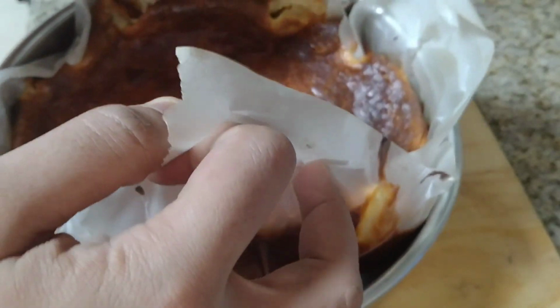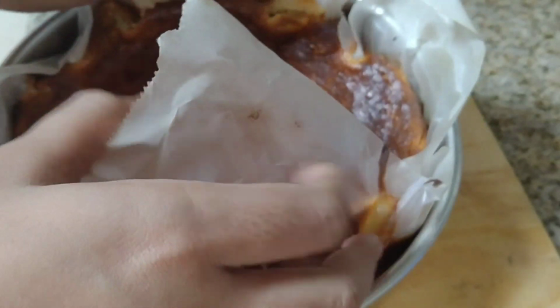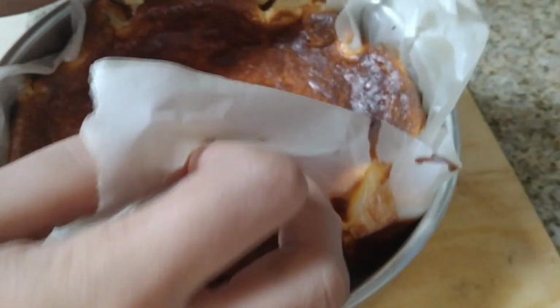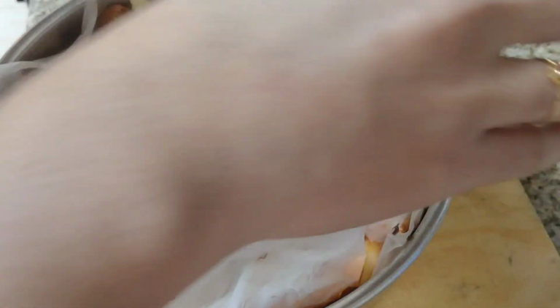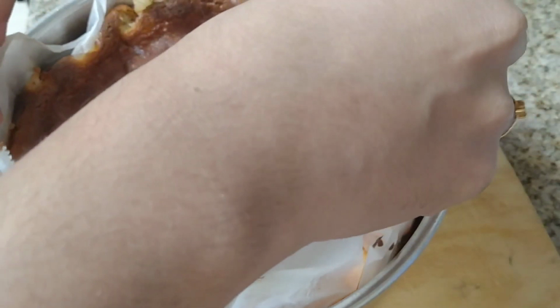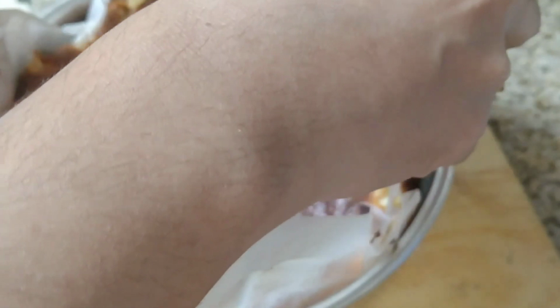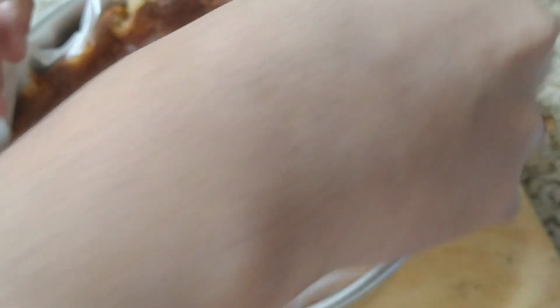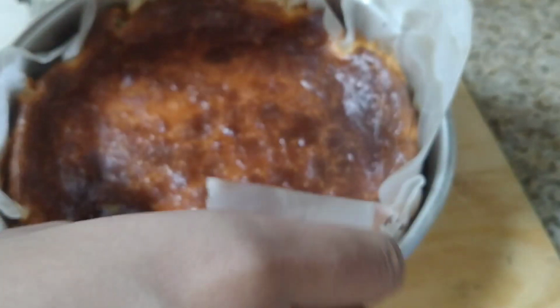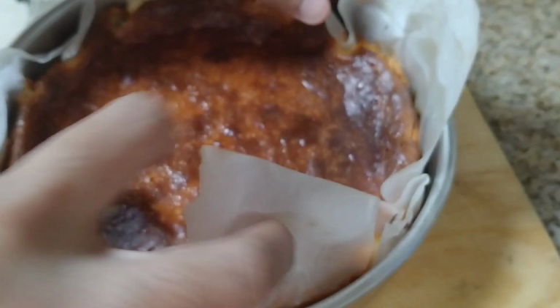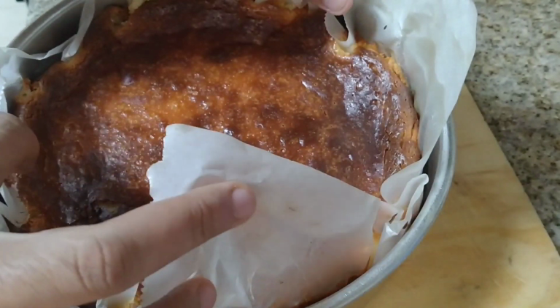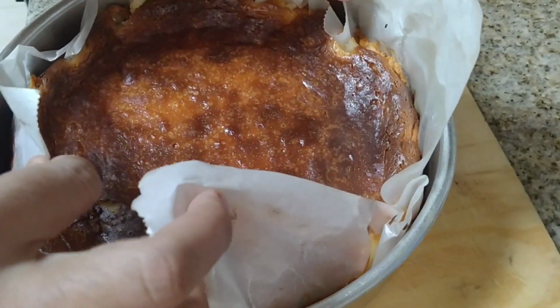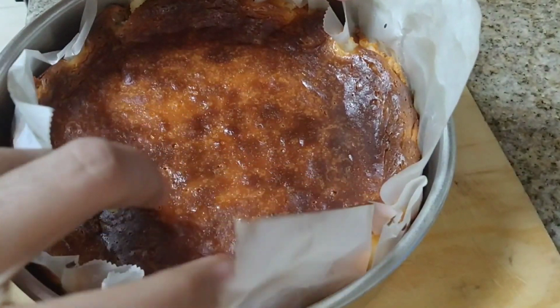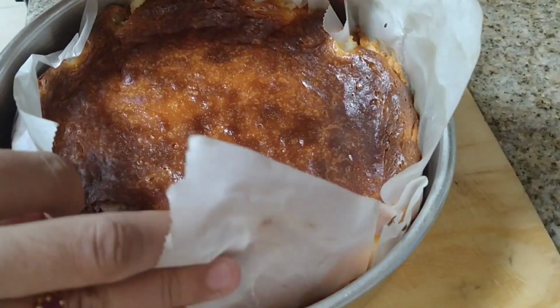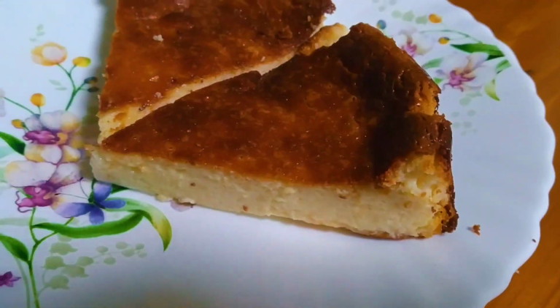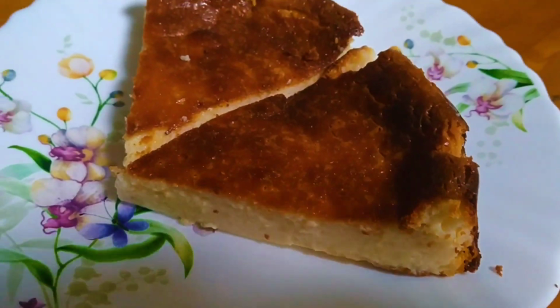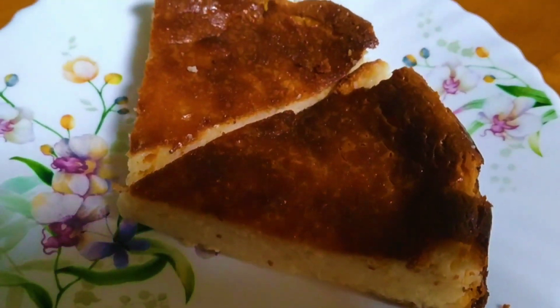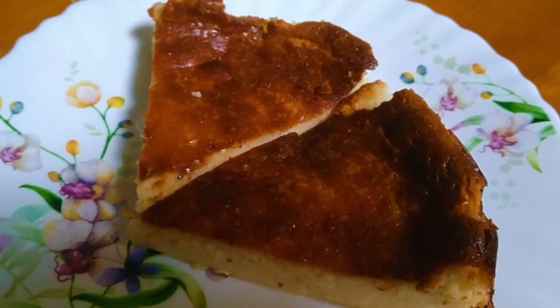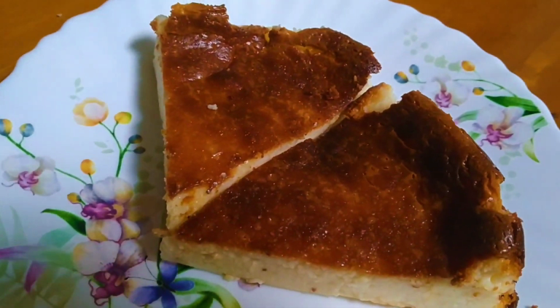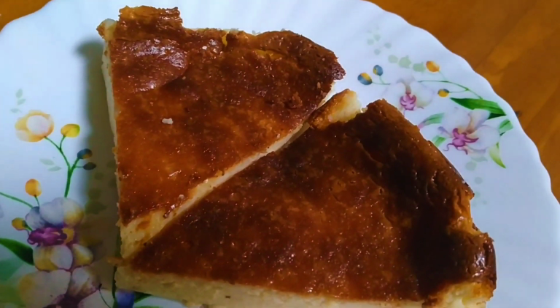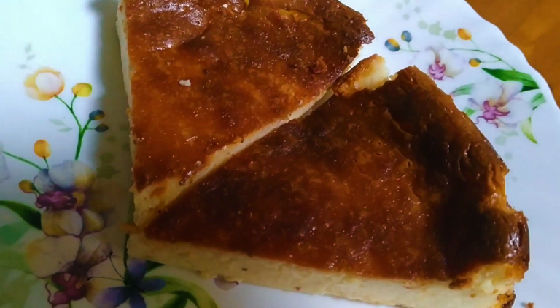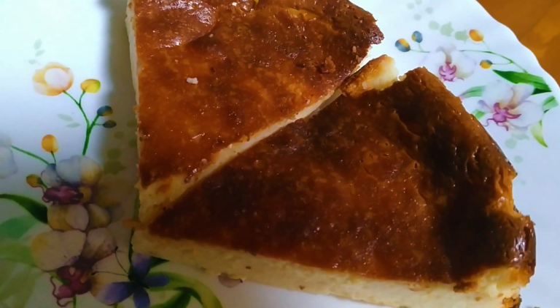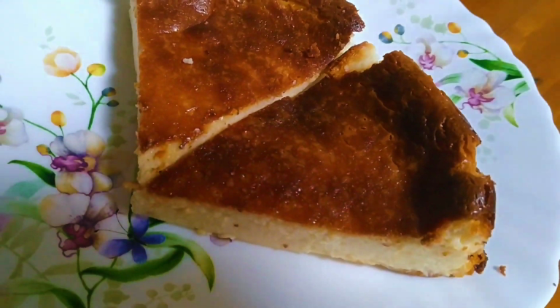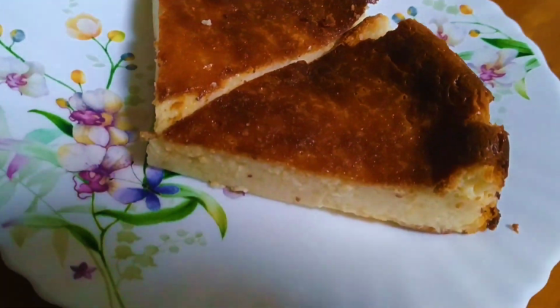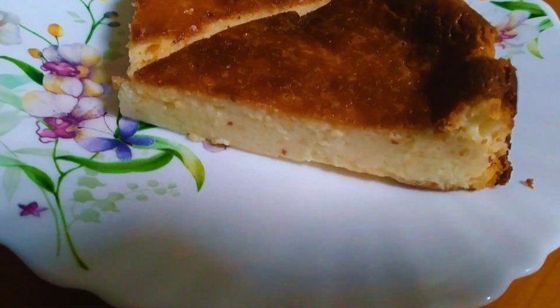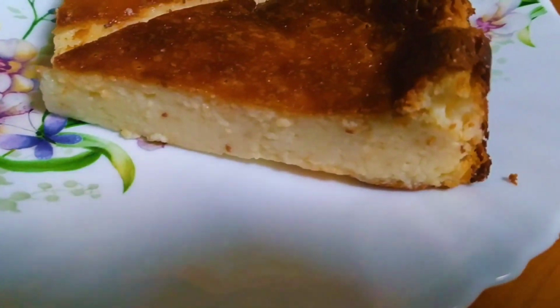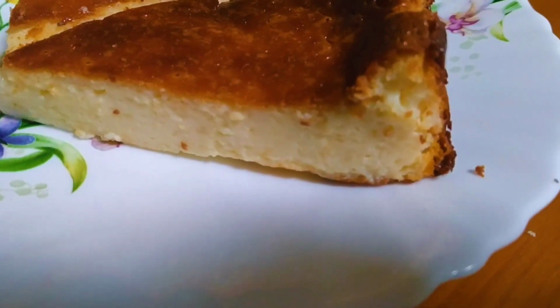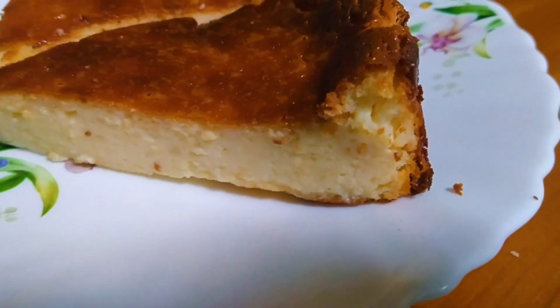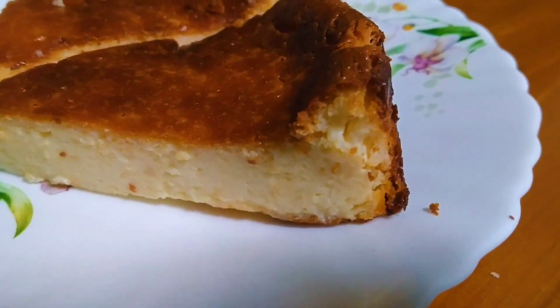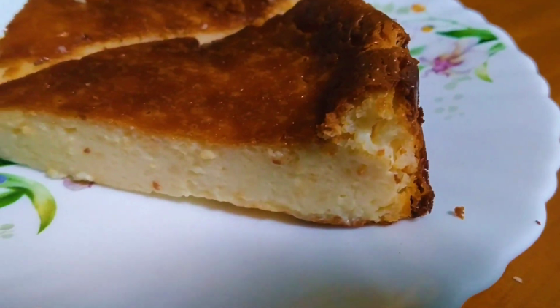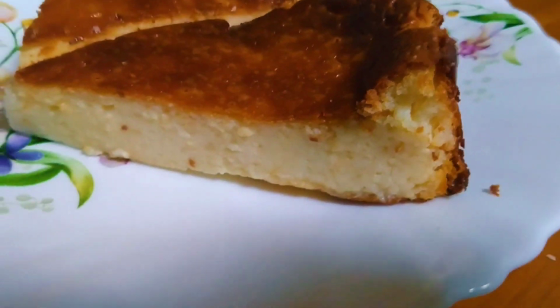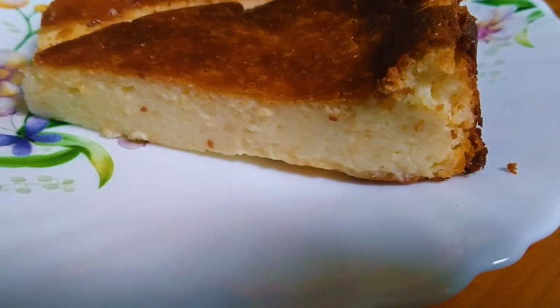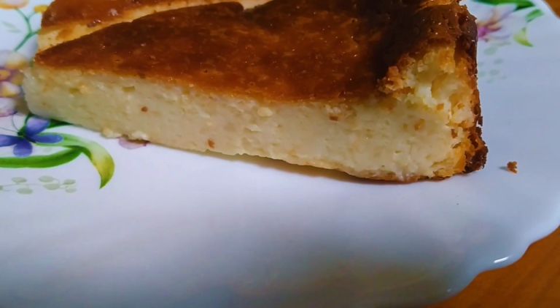The Basque Burnt Cheesecake is ready. Cut it. The name of the cheesecake is Basque Burnt — the texture is burnt on the outside.